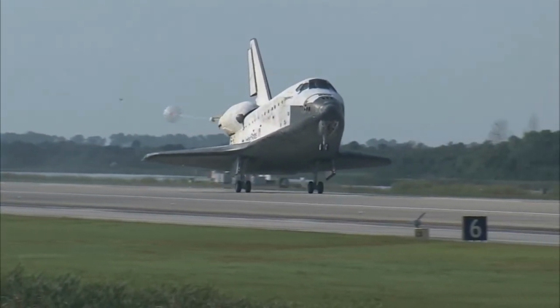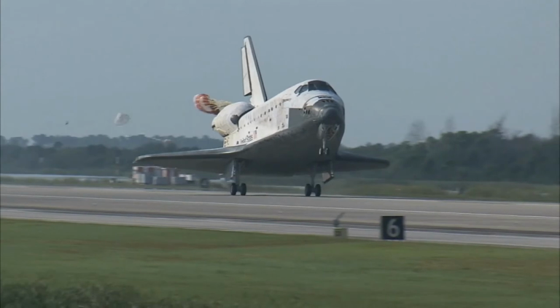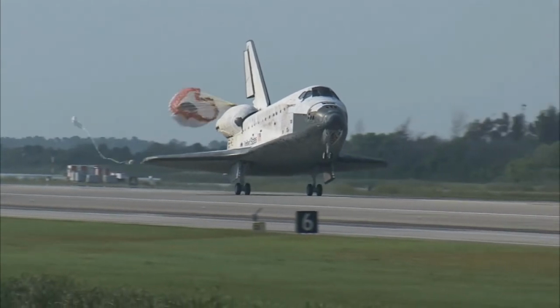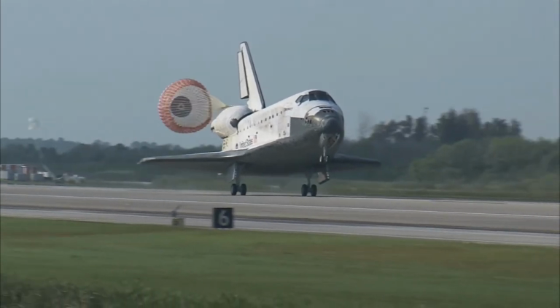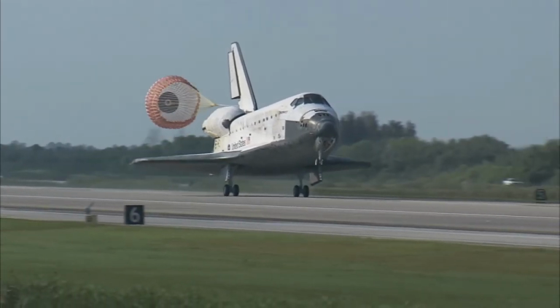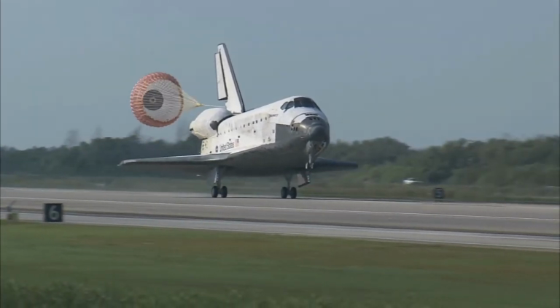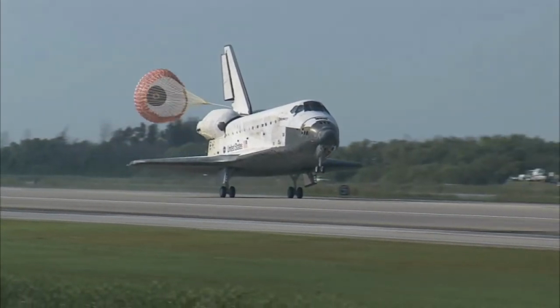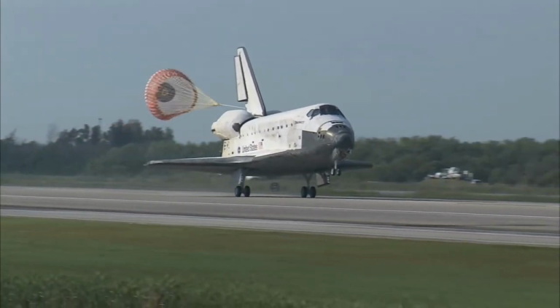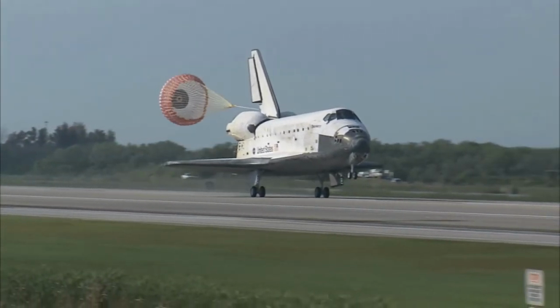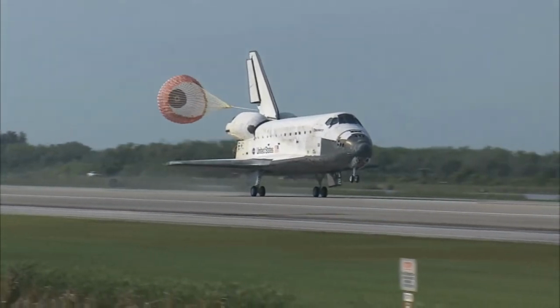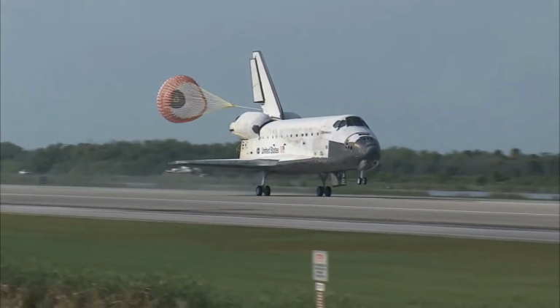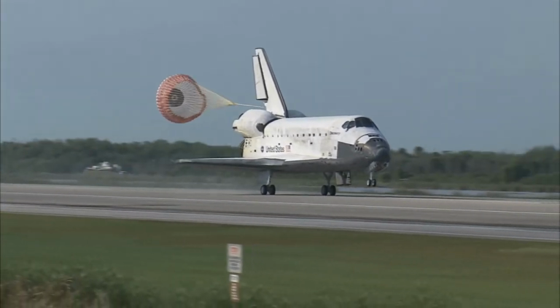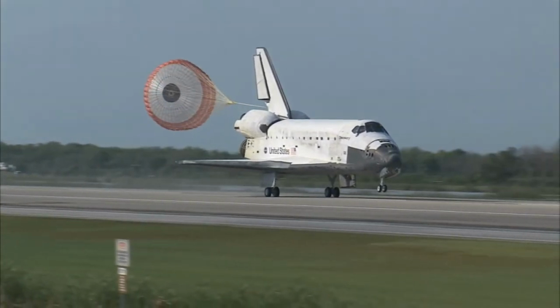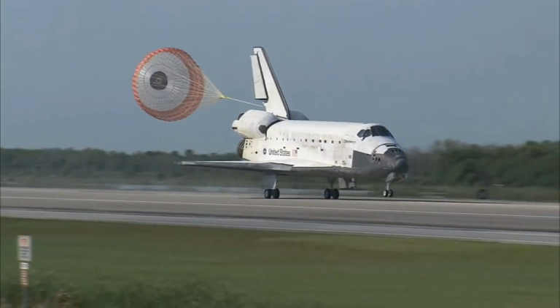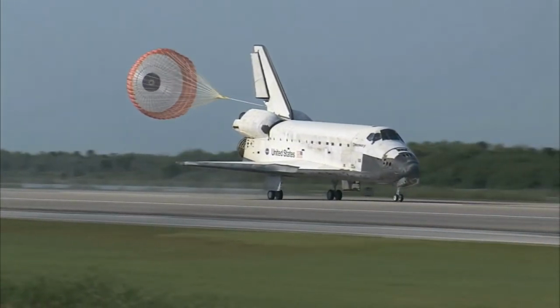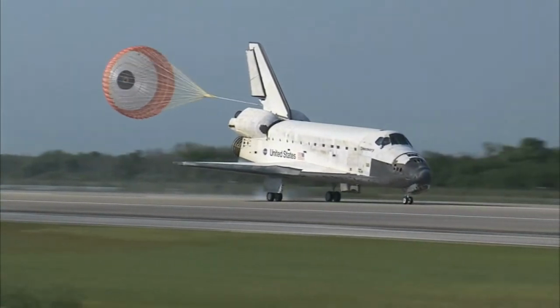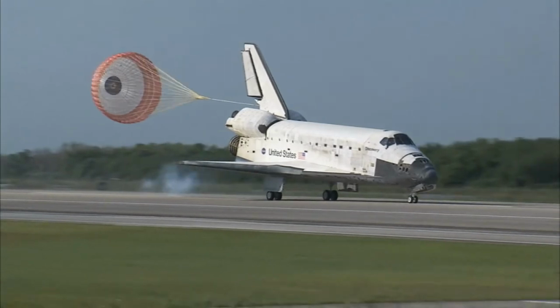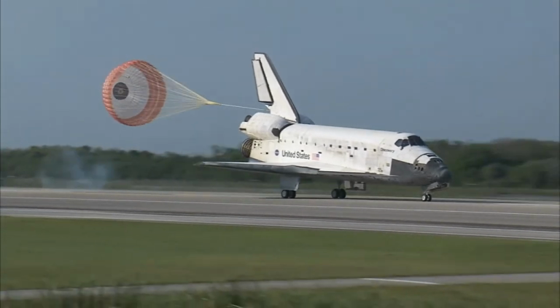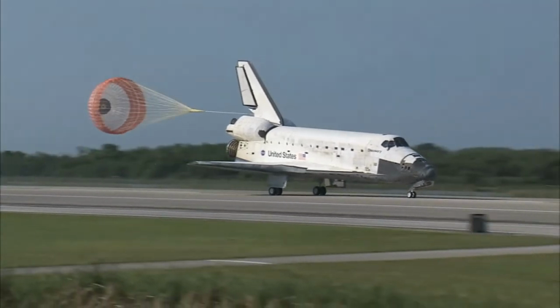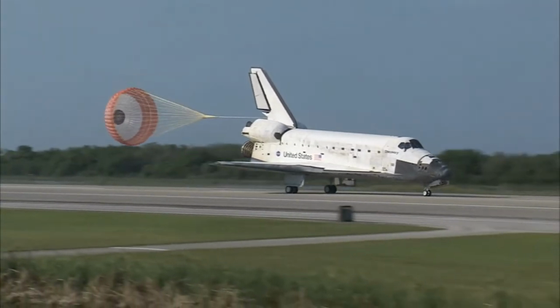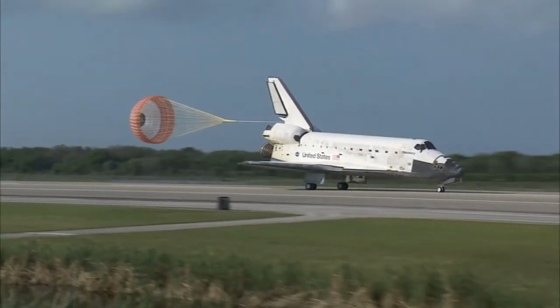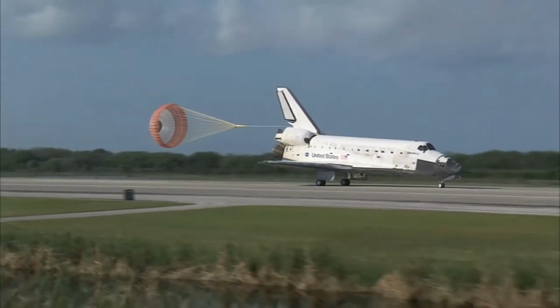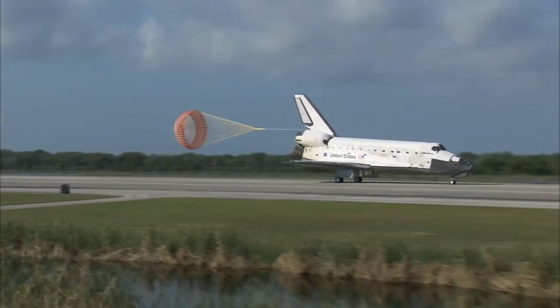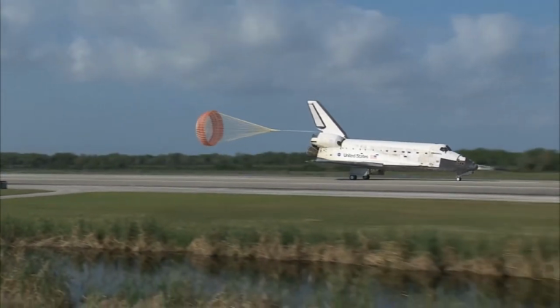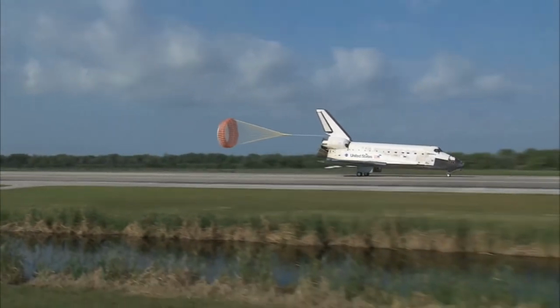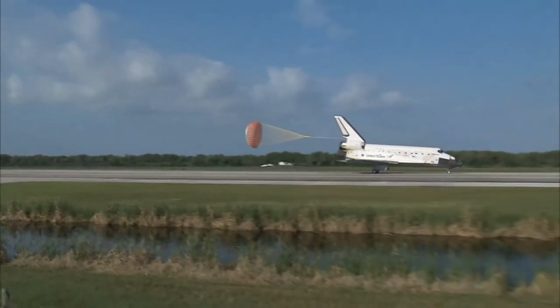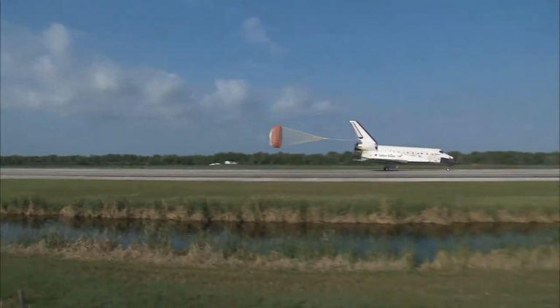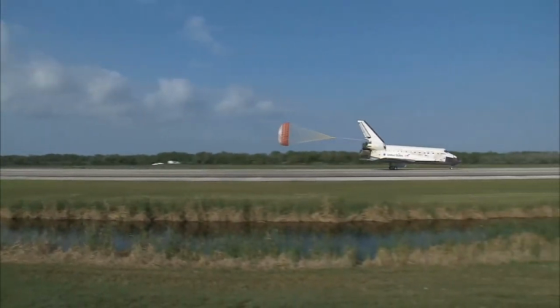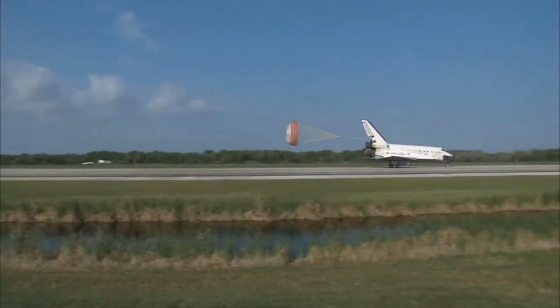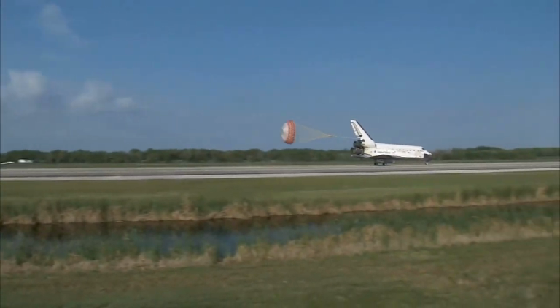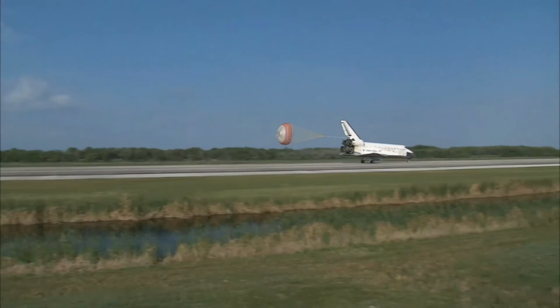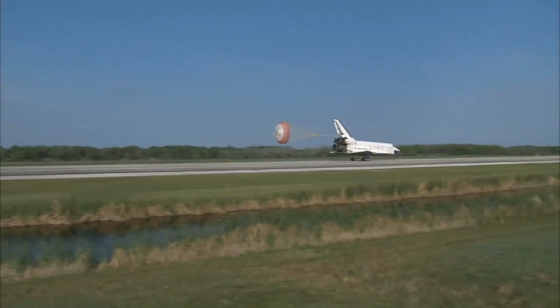Main gear touchdown. Pilot Jim Dutton now deploying the drag chute. Nose gear touchdown.